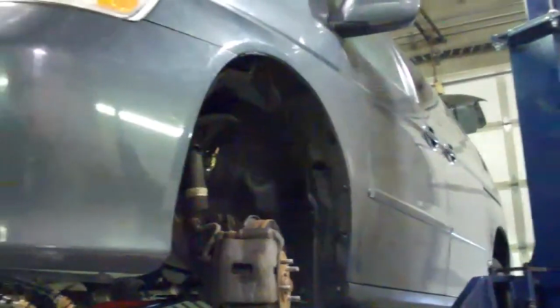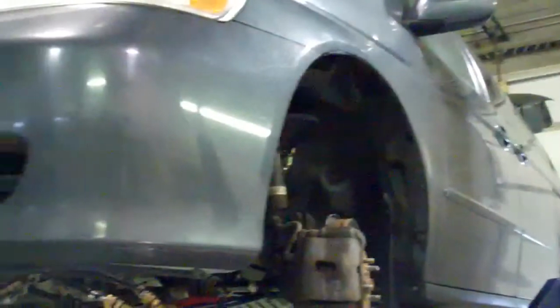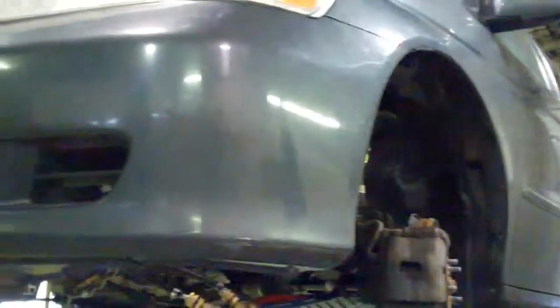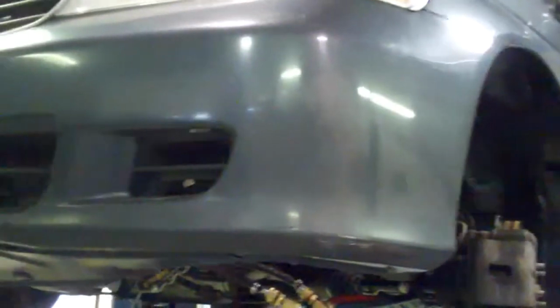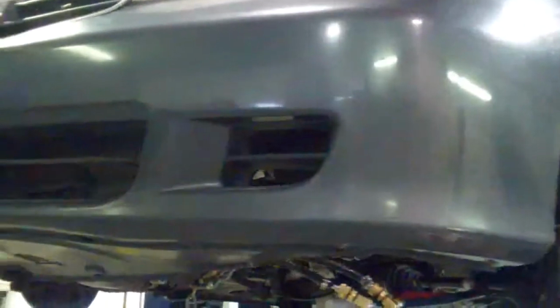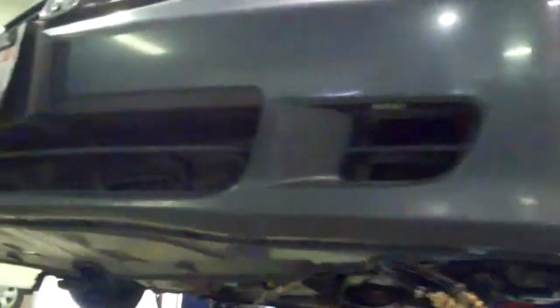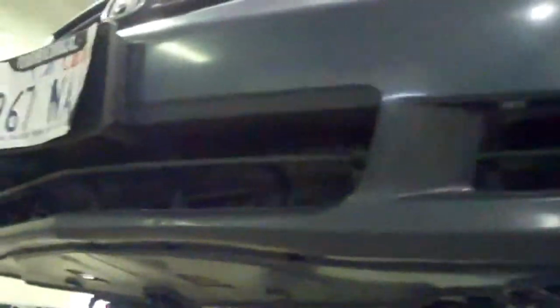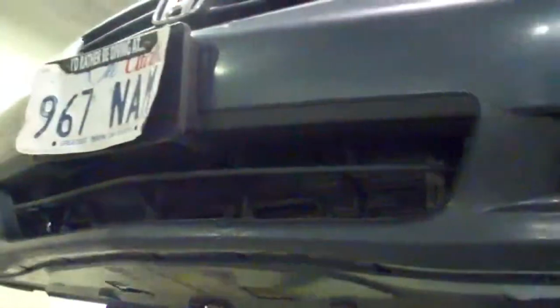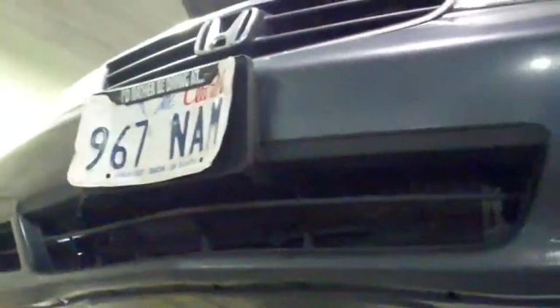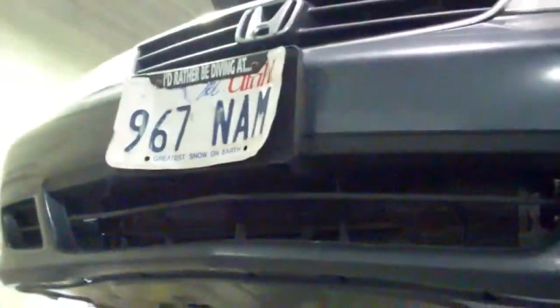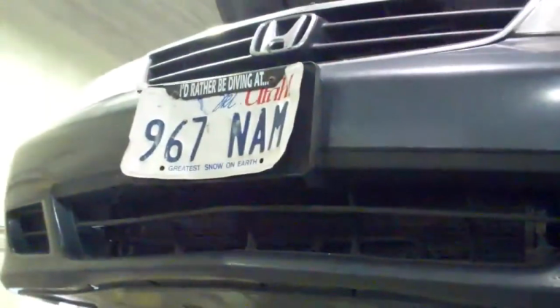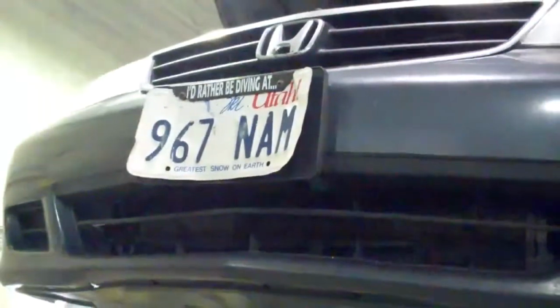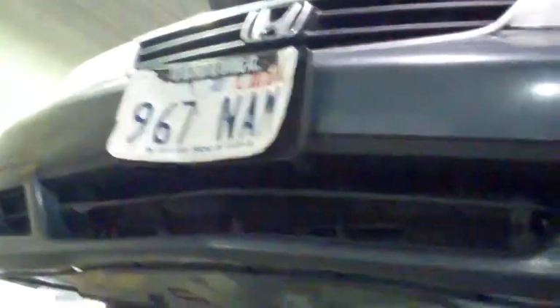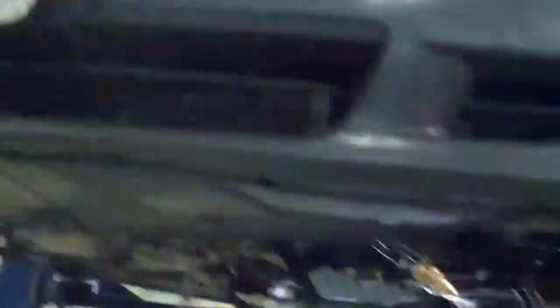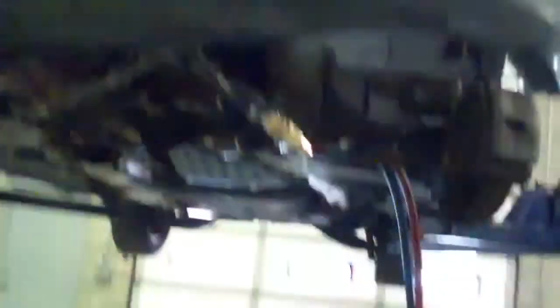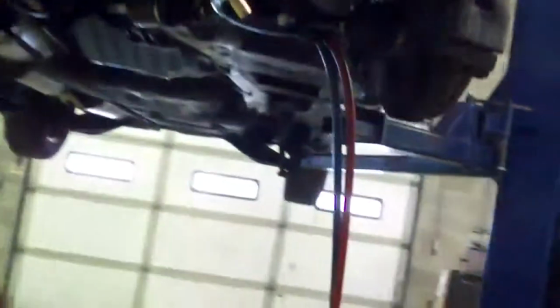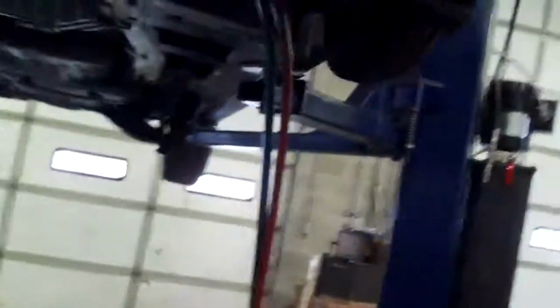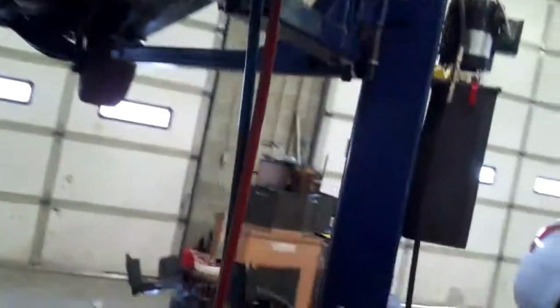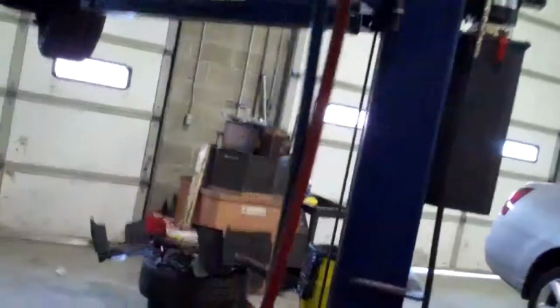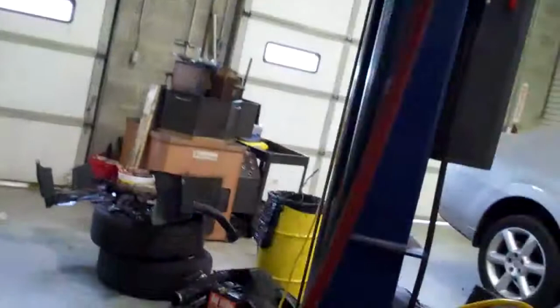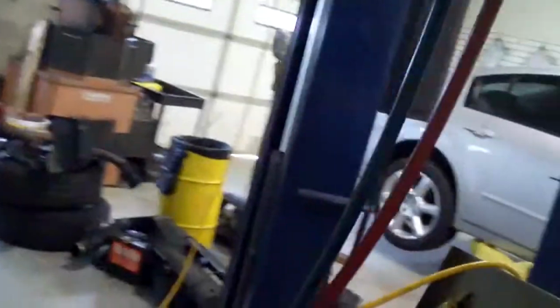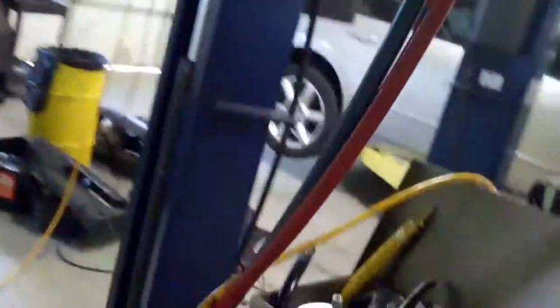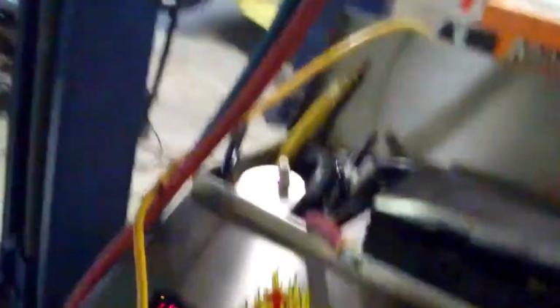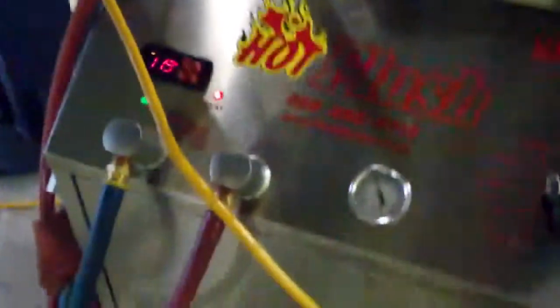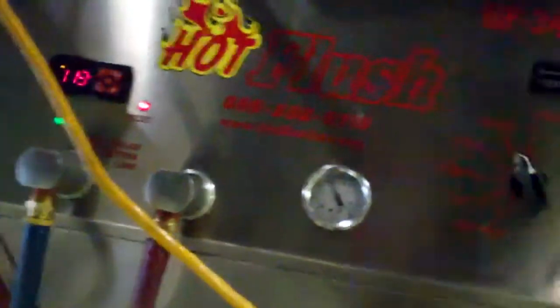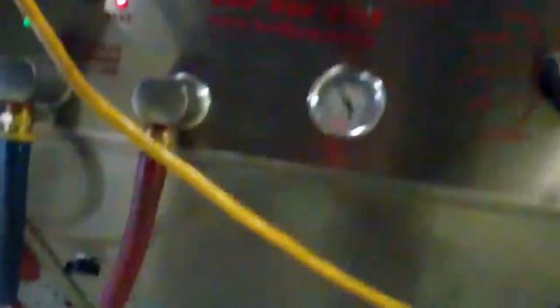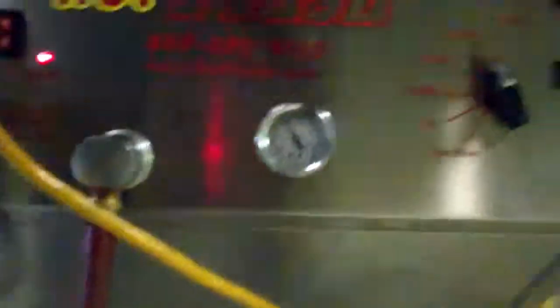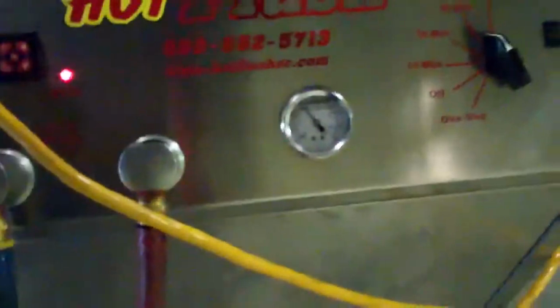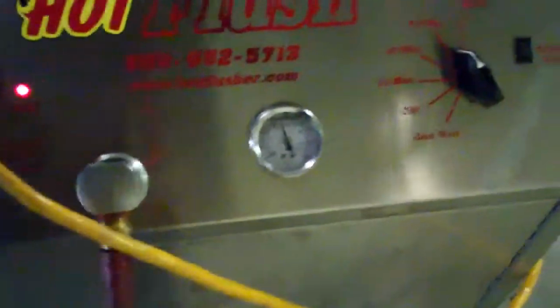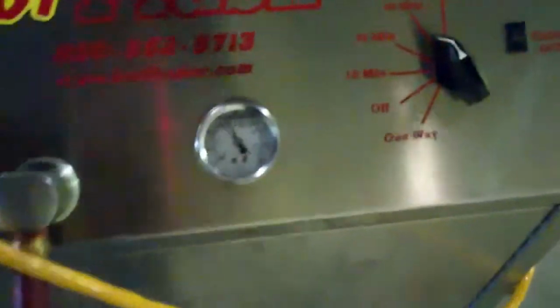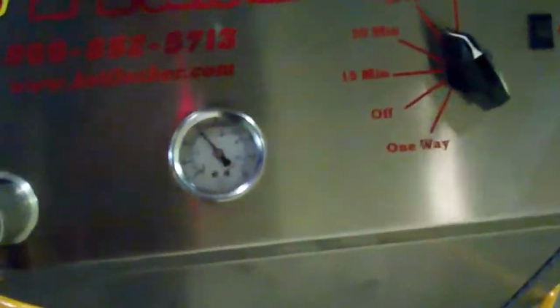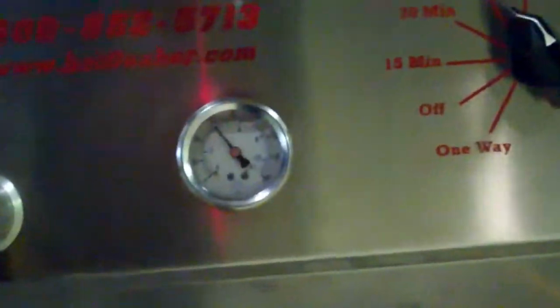This is the 2002 Odyssey with a defective torque converter. It's overheated pretty seriously. Just to let you know, we're flushing the cooler lines.